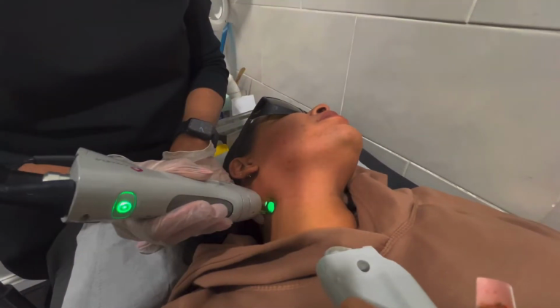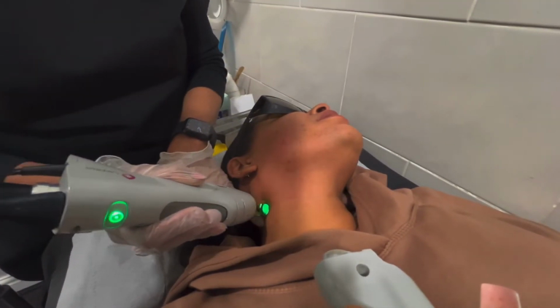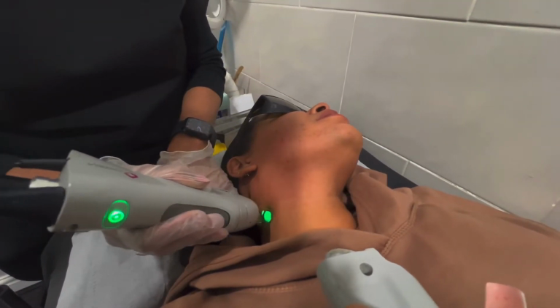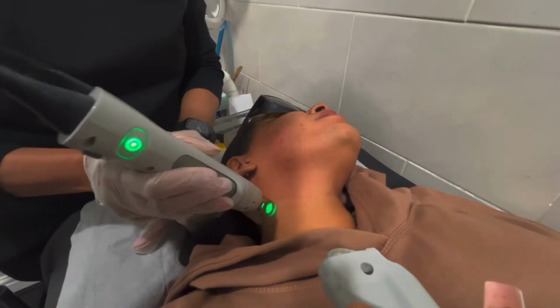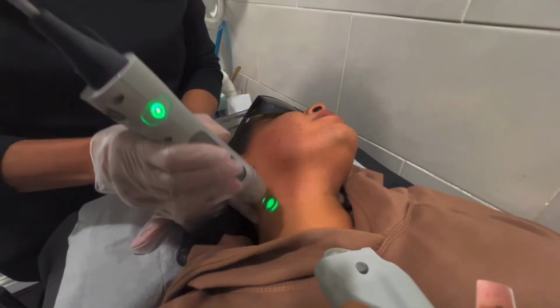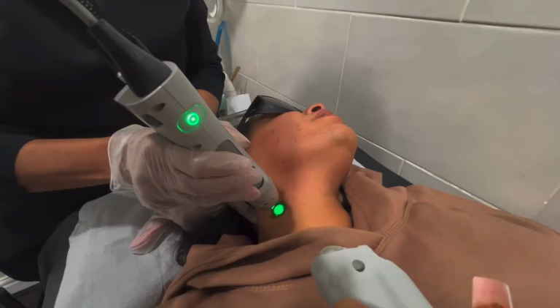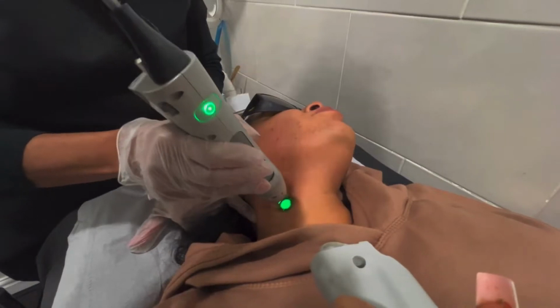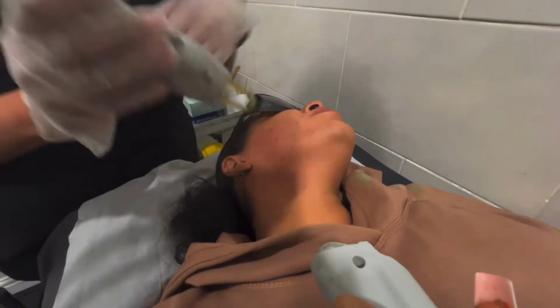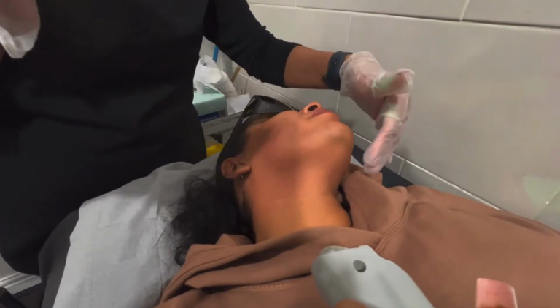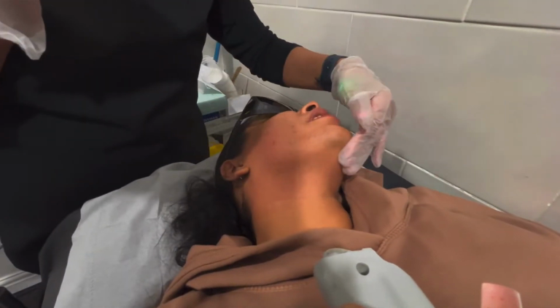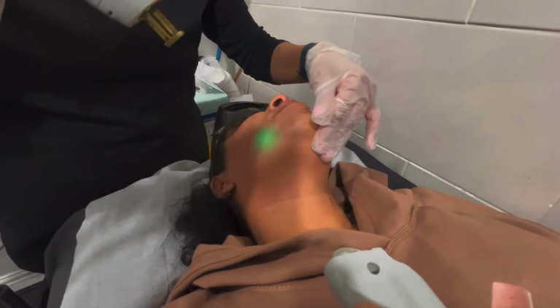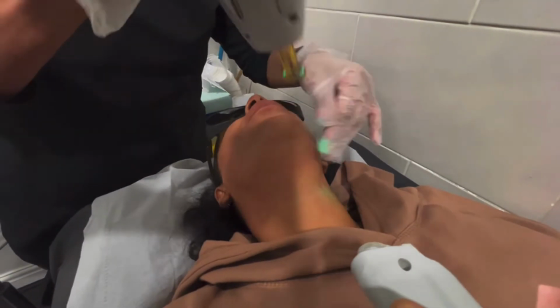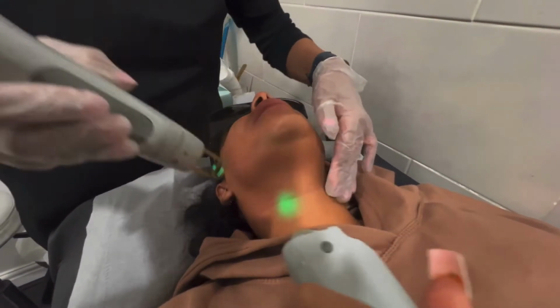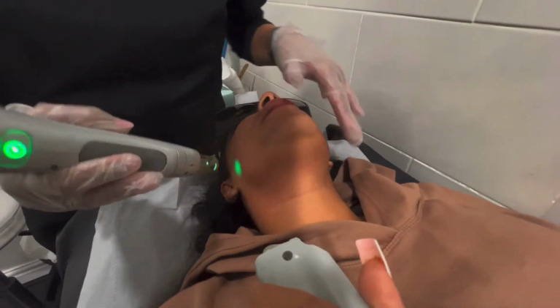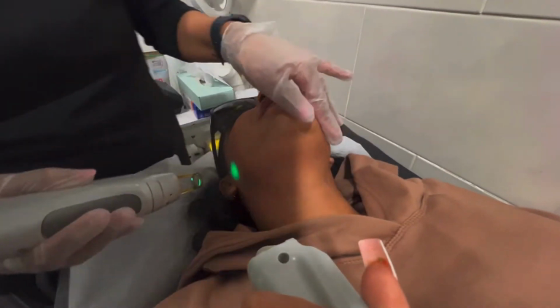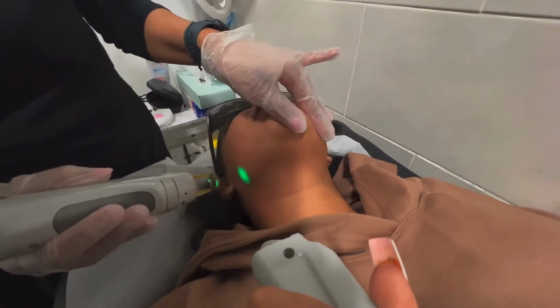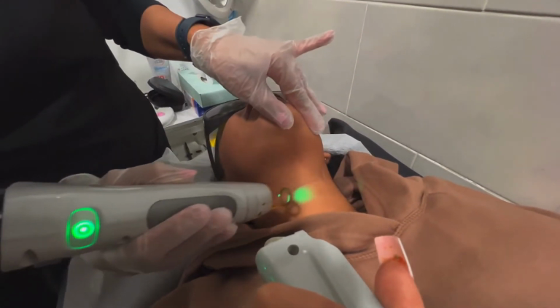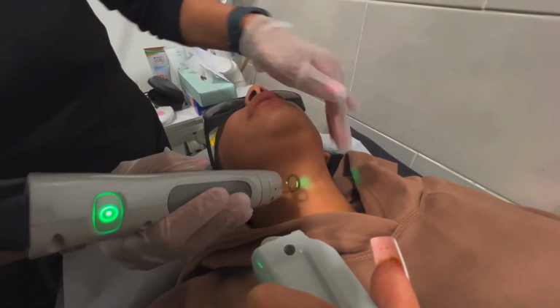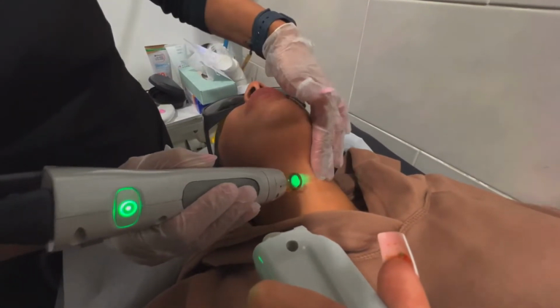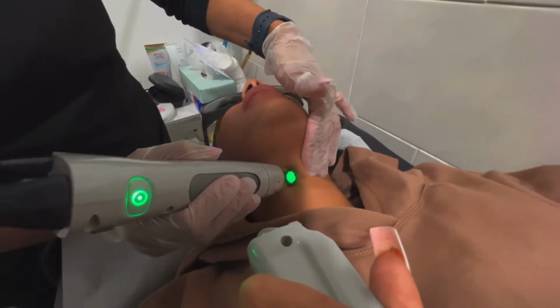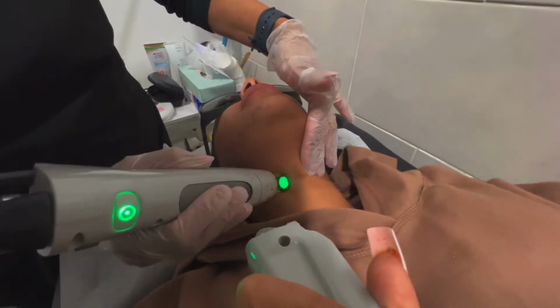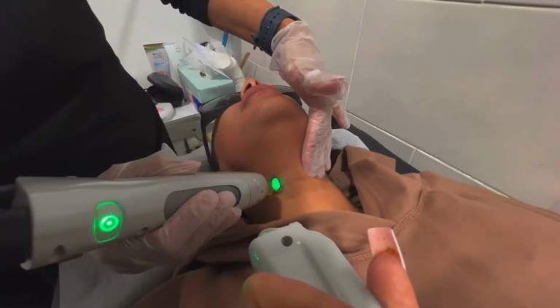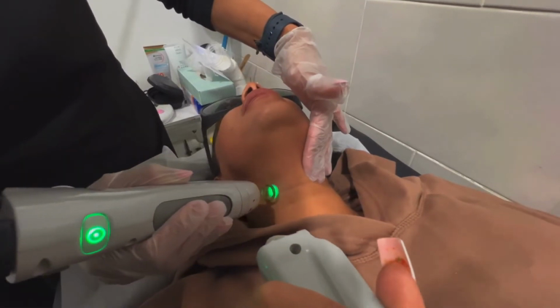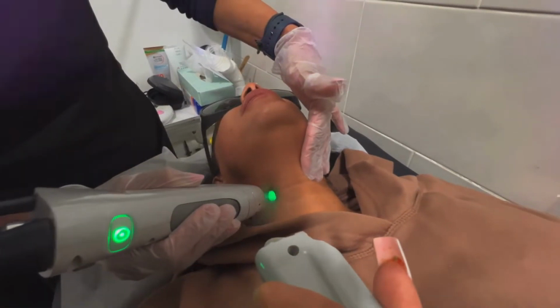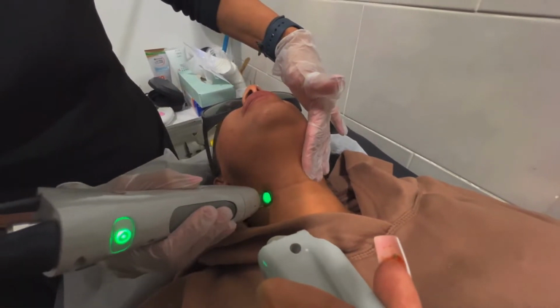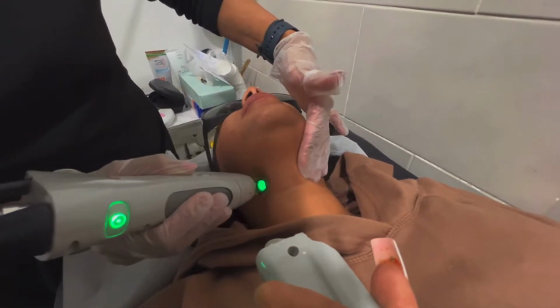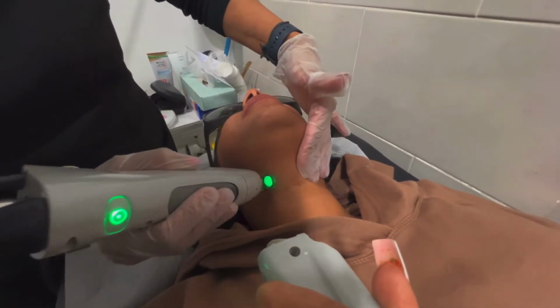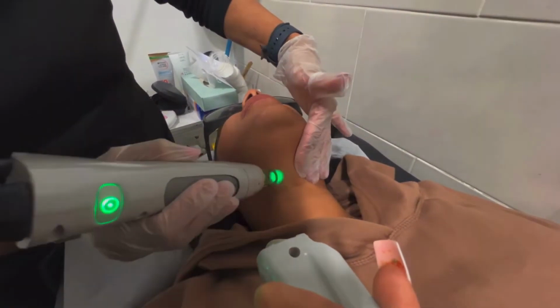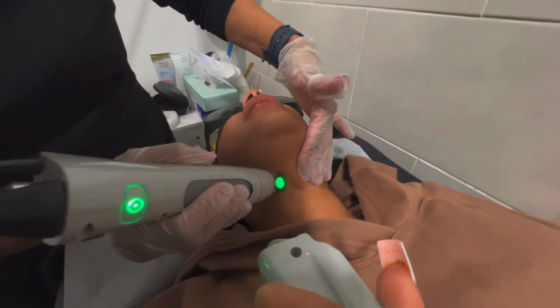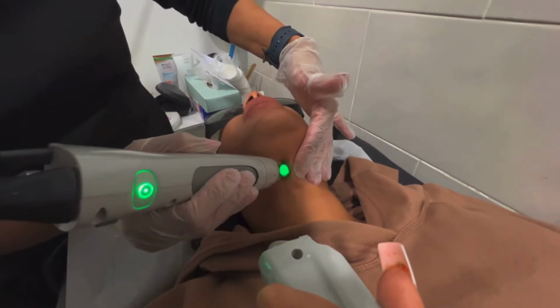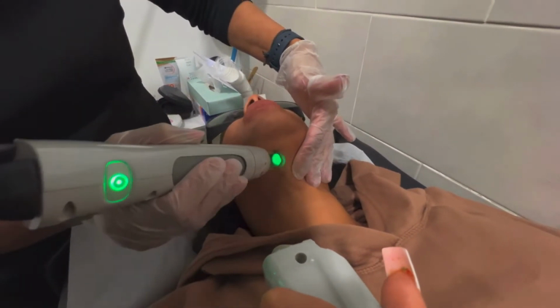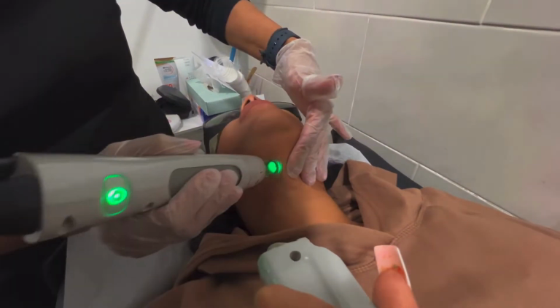There are clients that we ask to come every four weeks. As you progress into your treatment, your treatment interval does increase.